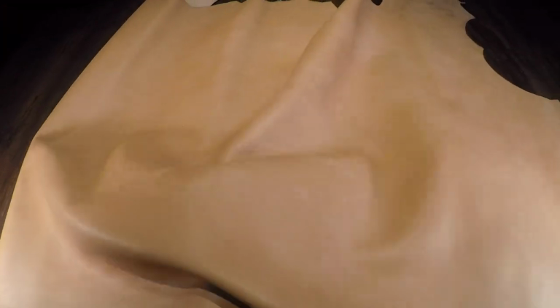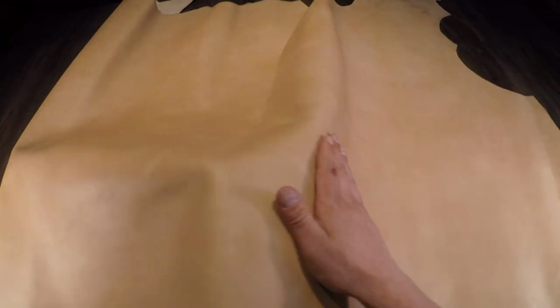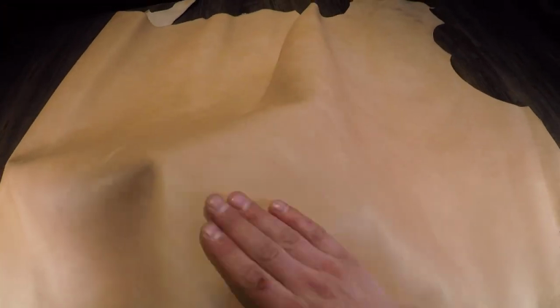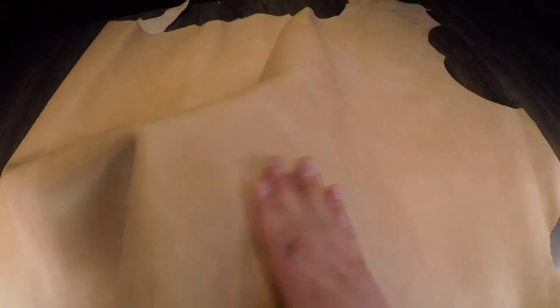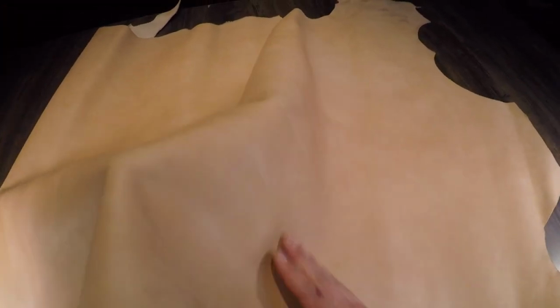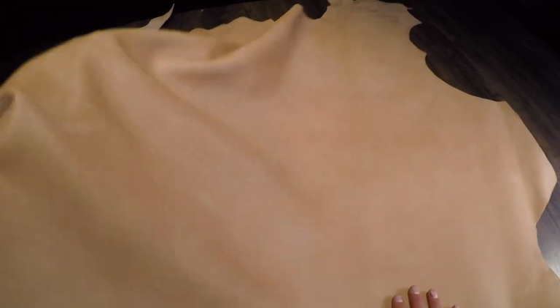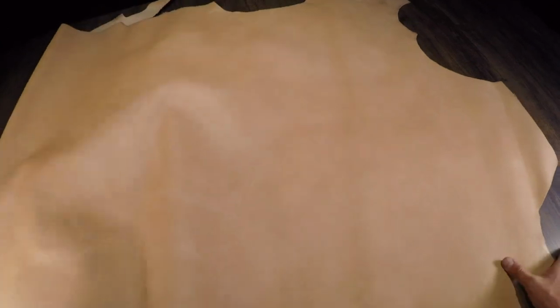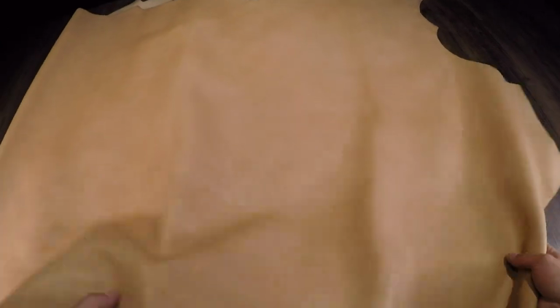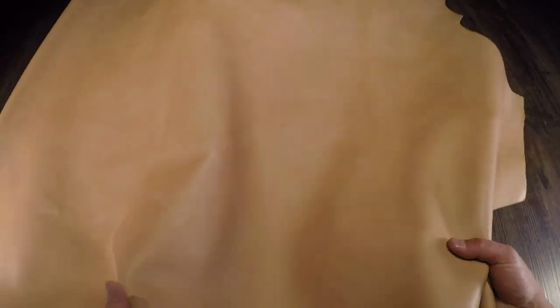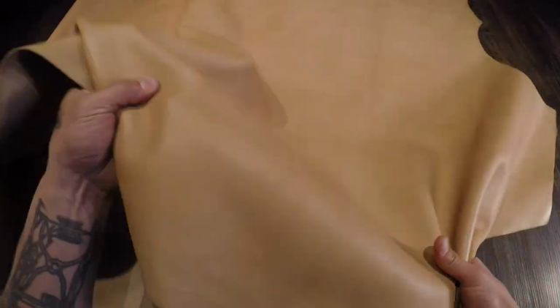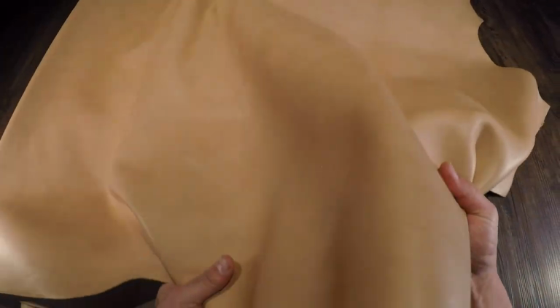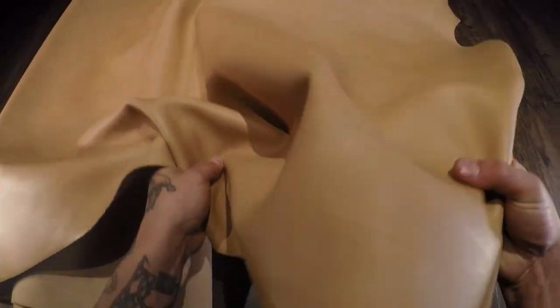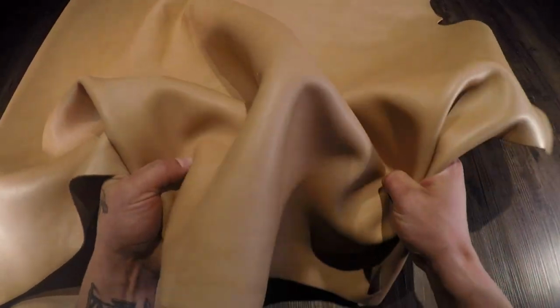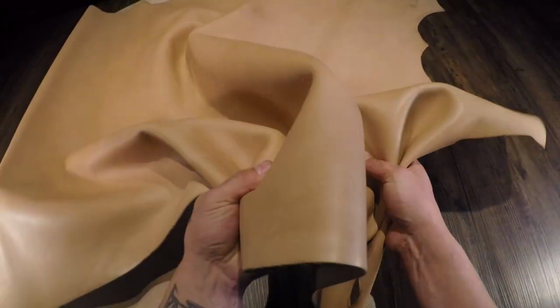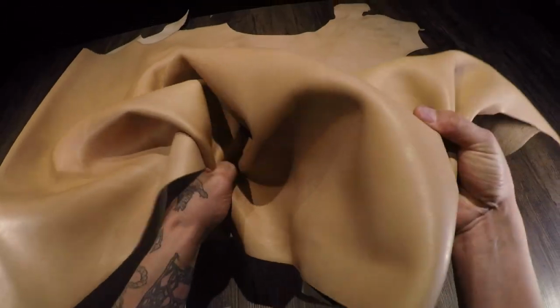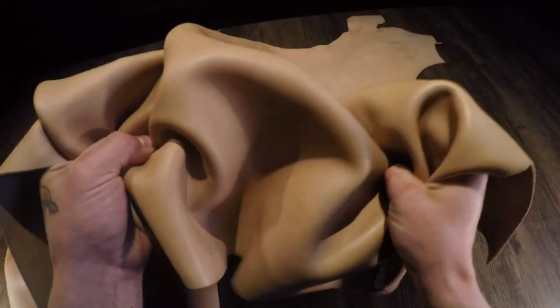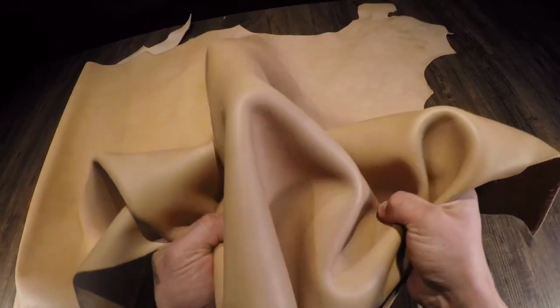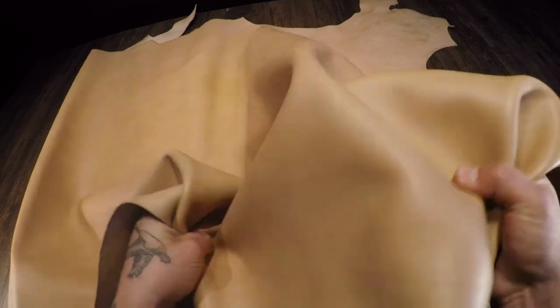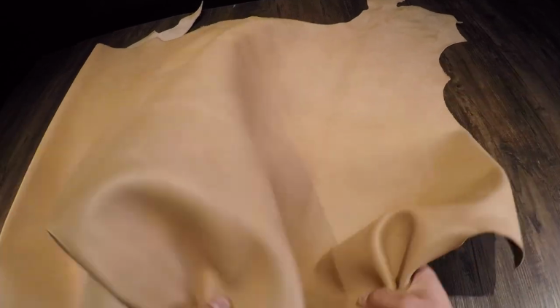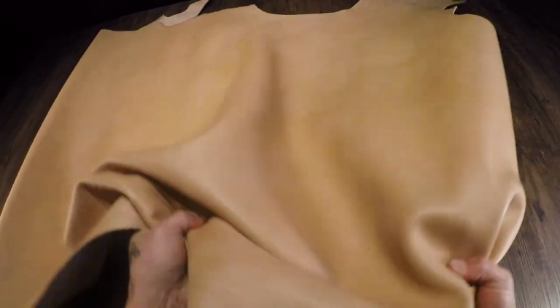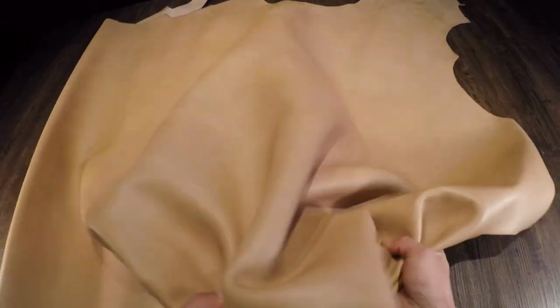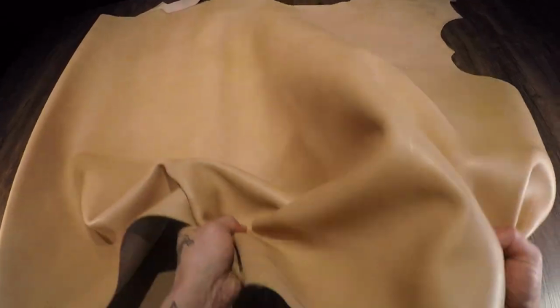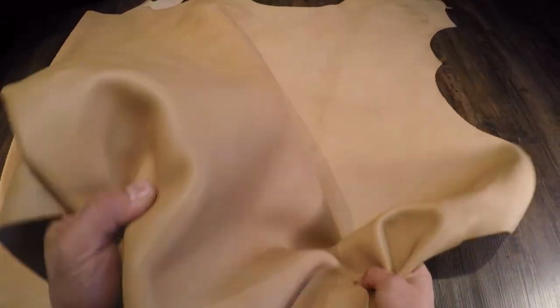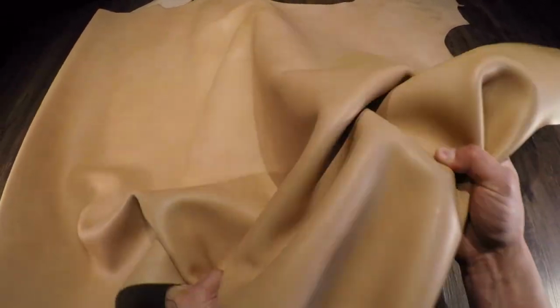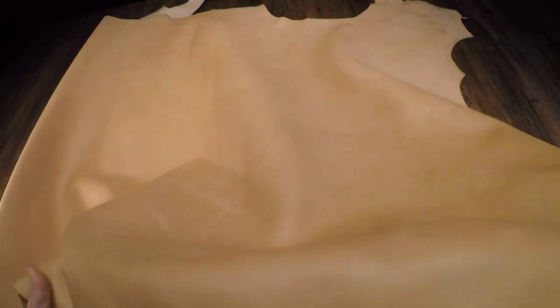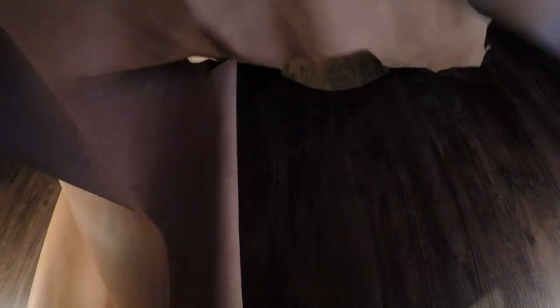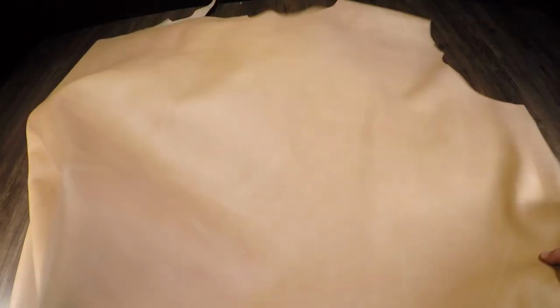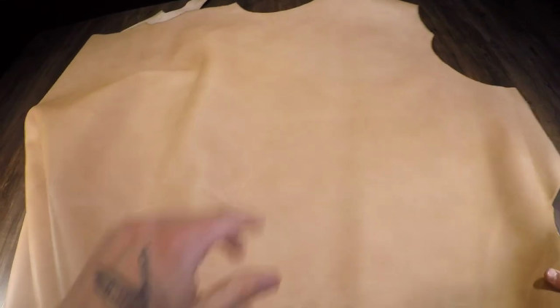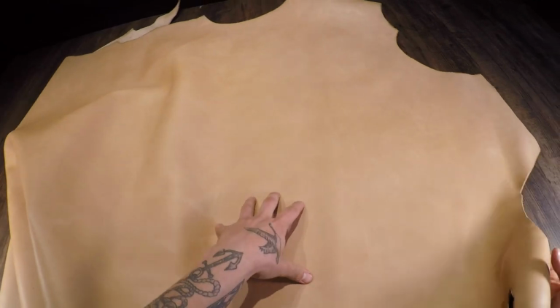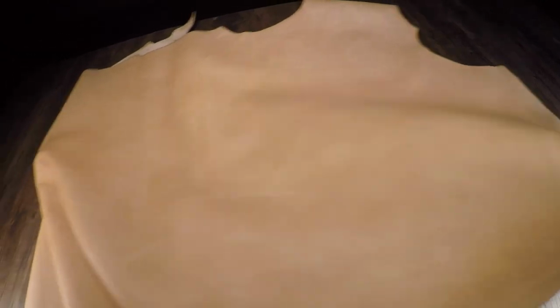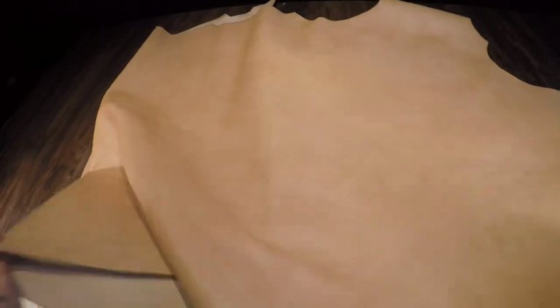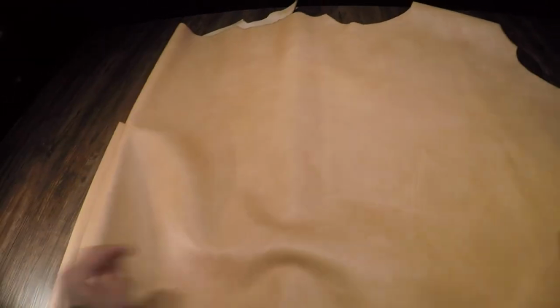It's very smooth and consistent with a matte finish, so it's not glossy. You also have a softer temper within this leather, which makes it a really nice bag leather especially.